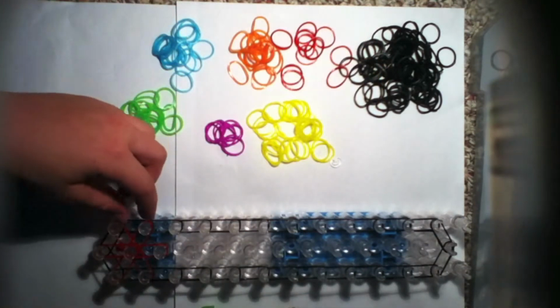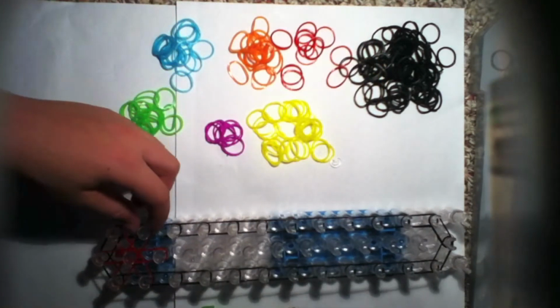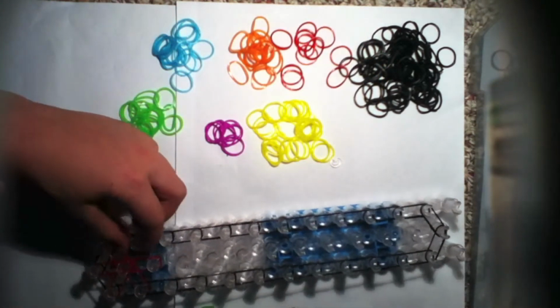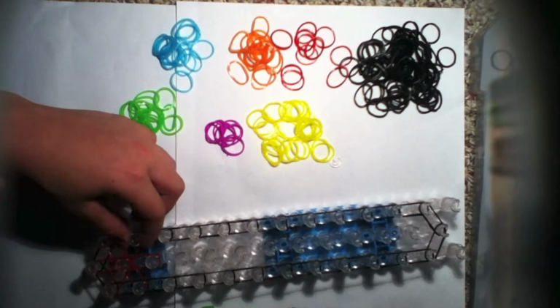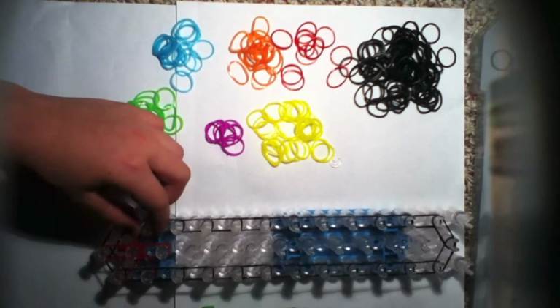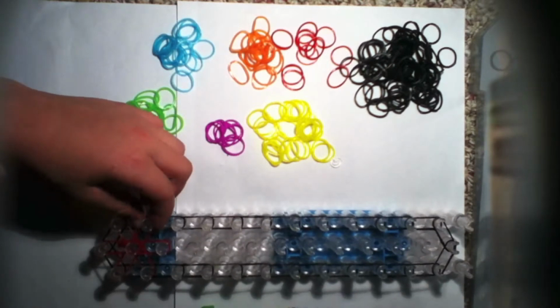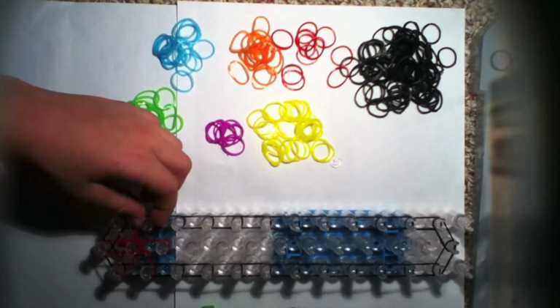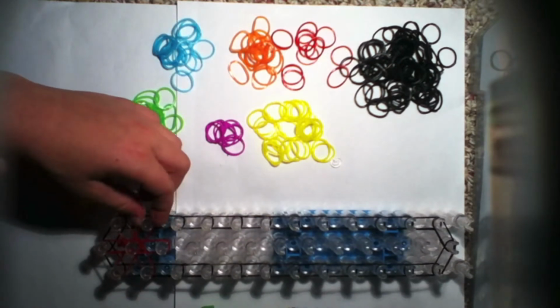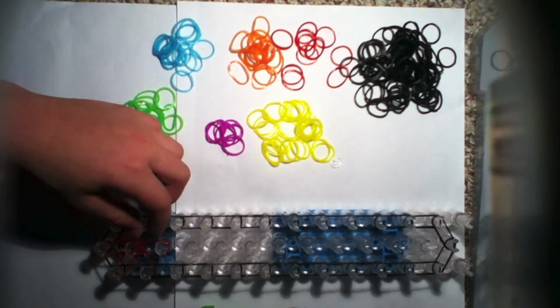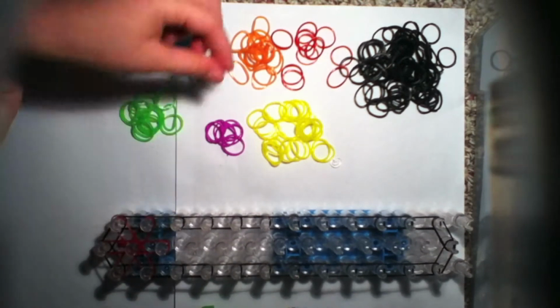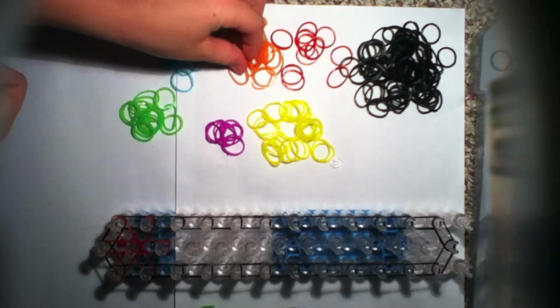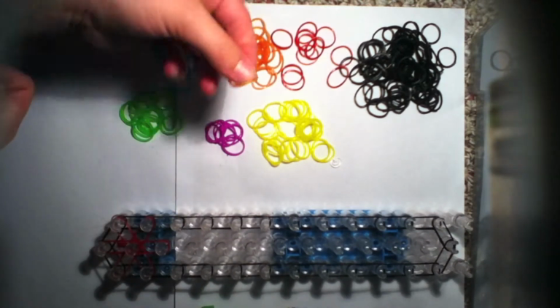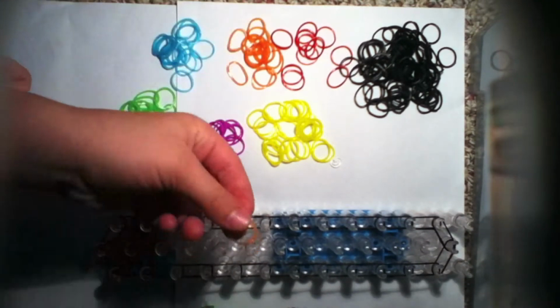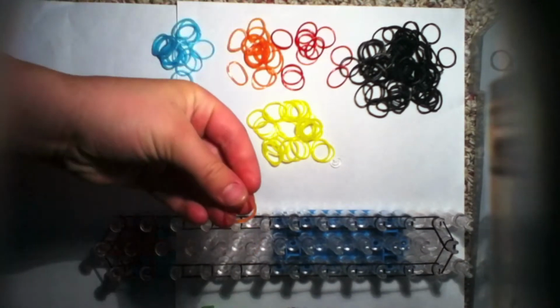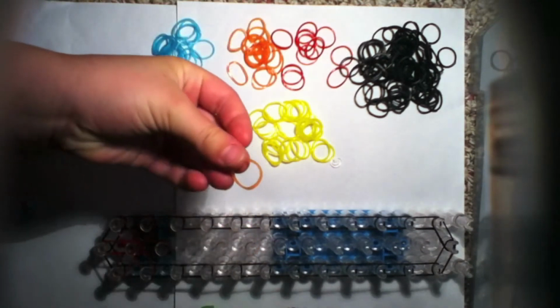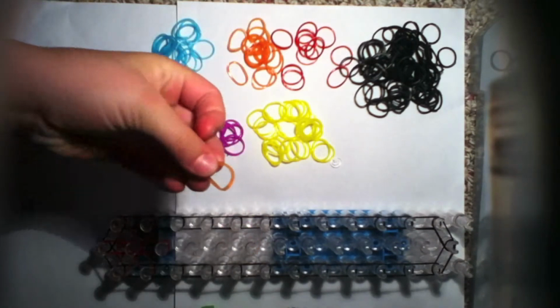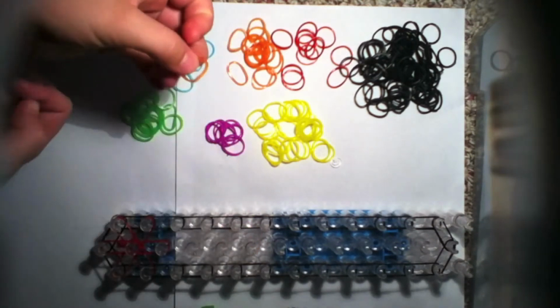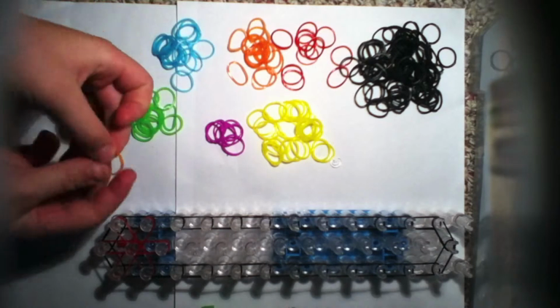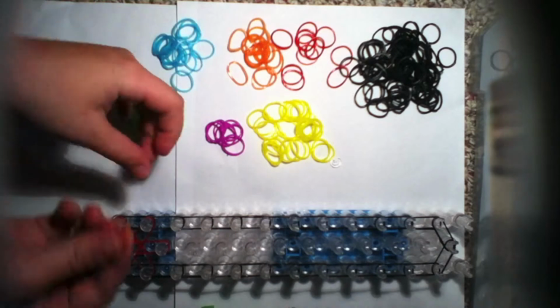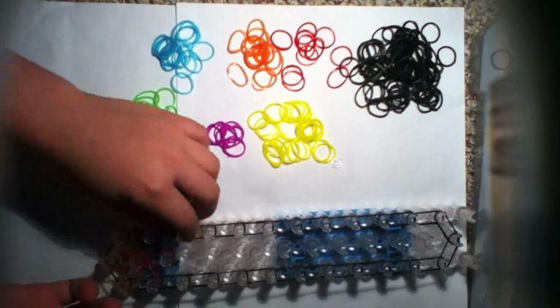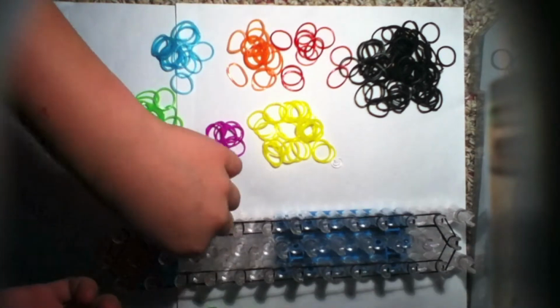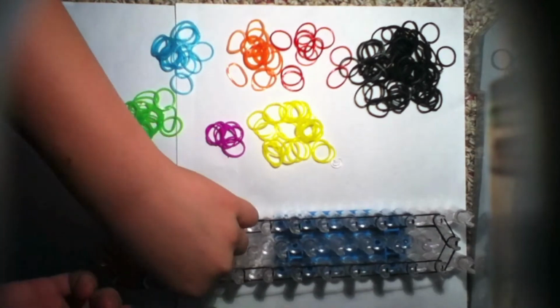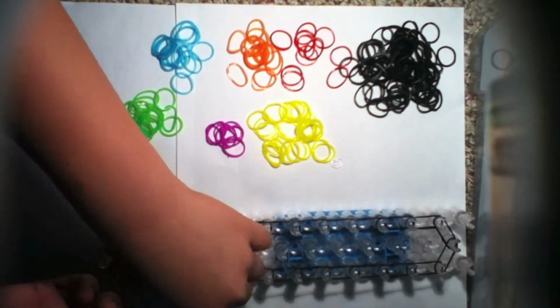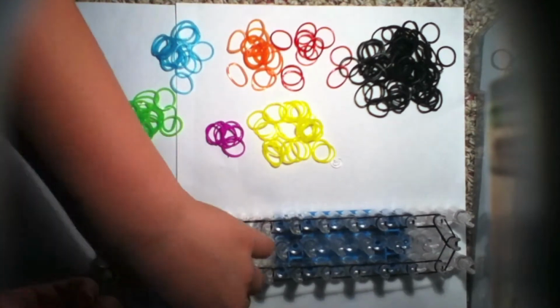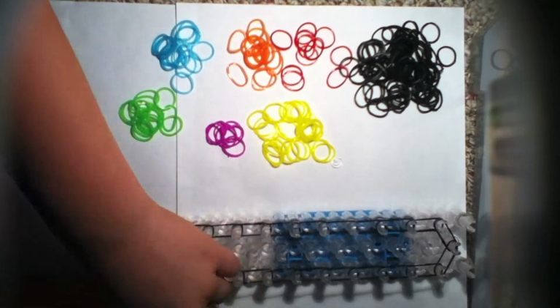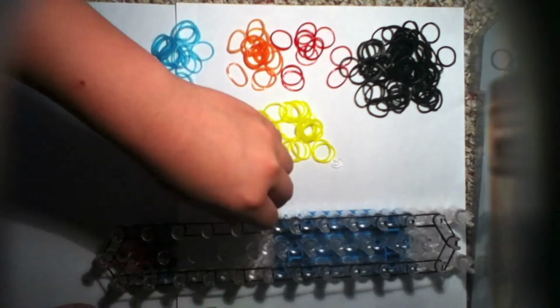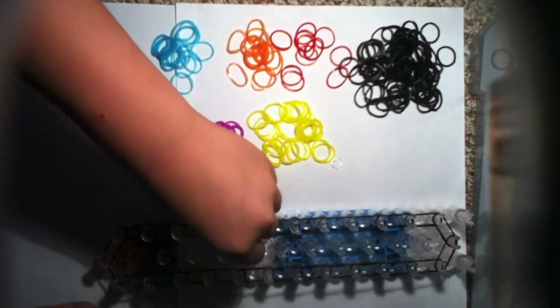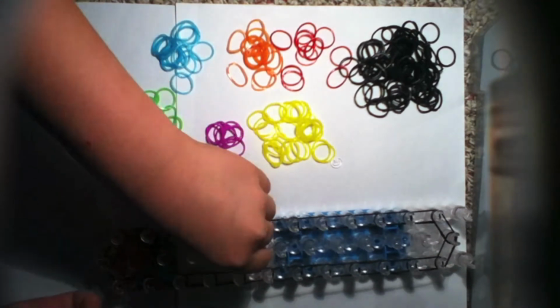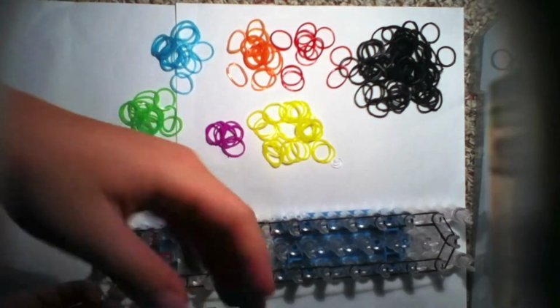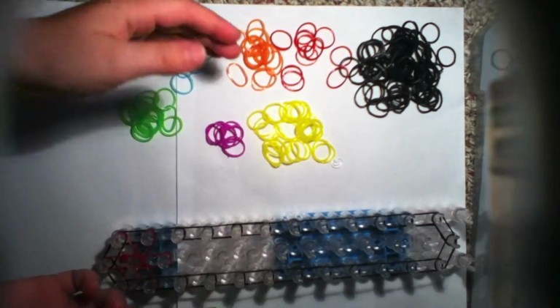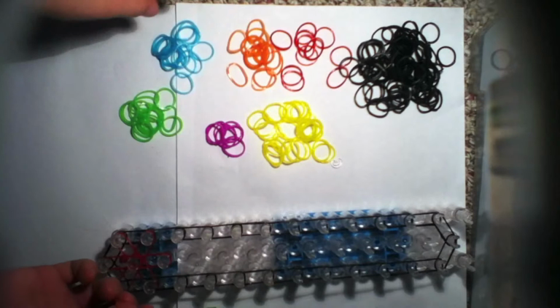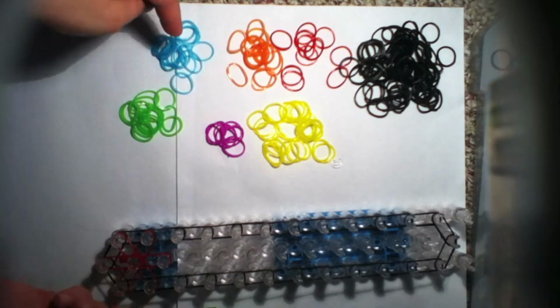Once you have done that, take your next color — I'm using jelly orange. I'm doing the rainbow in jelly. Remember you have to go clockwise again.